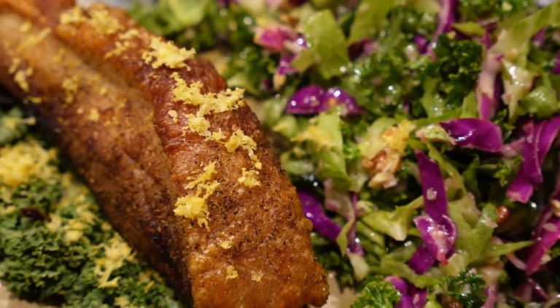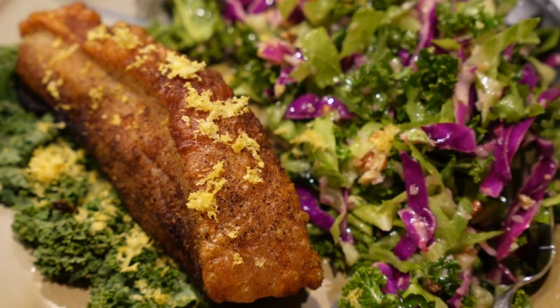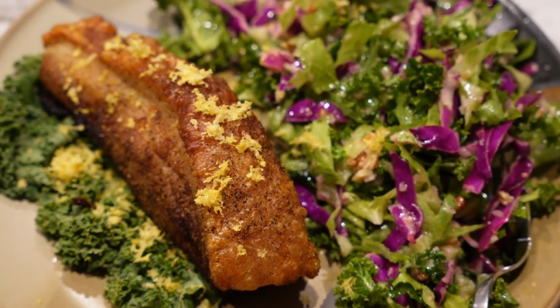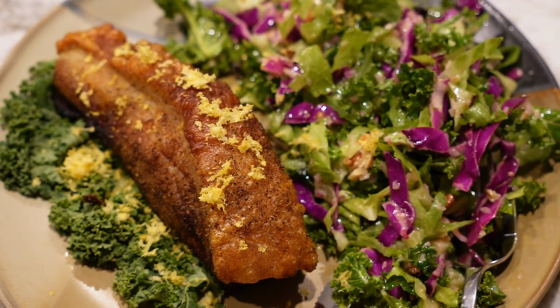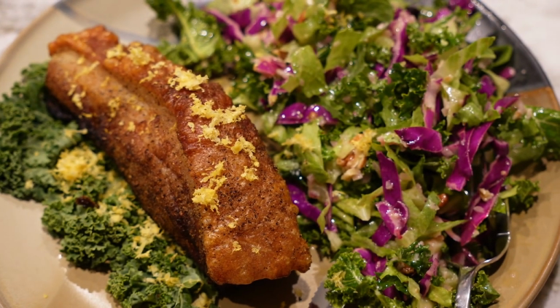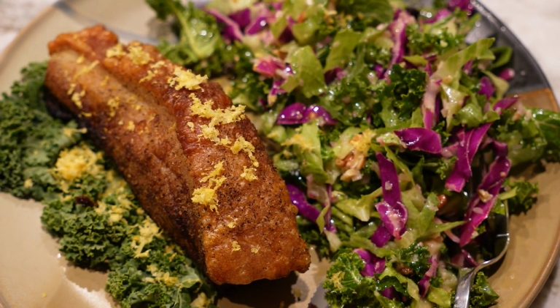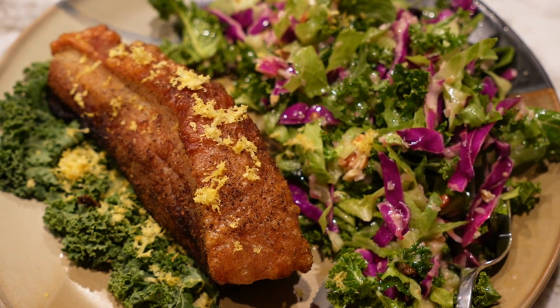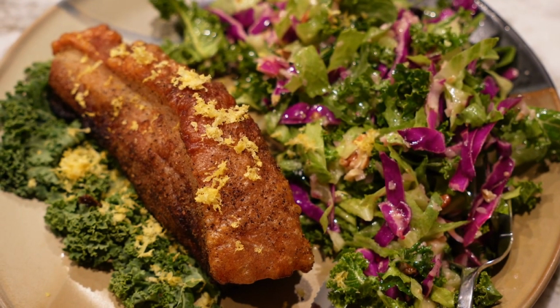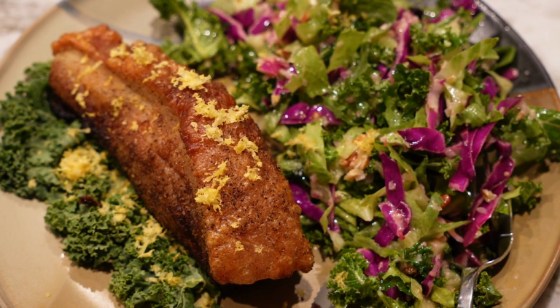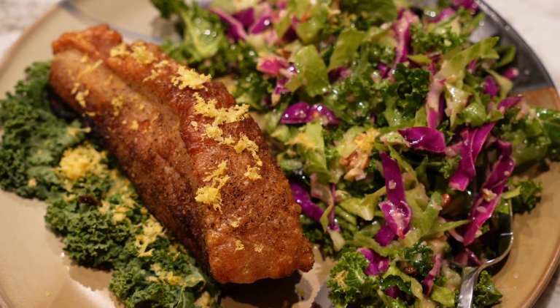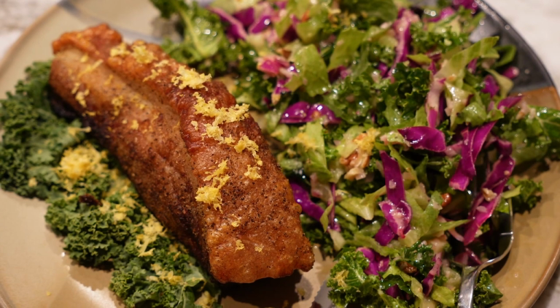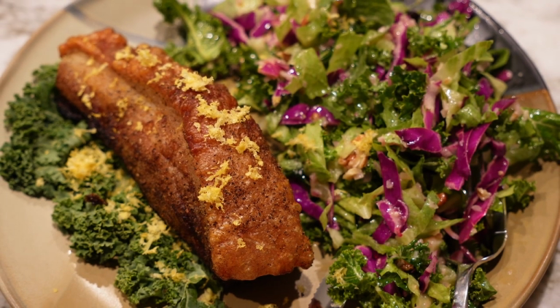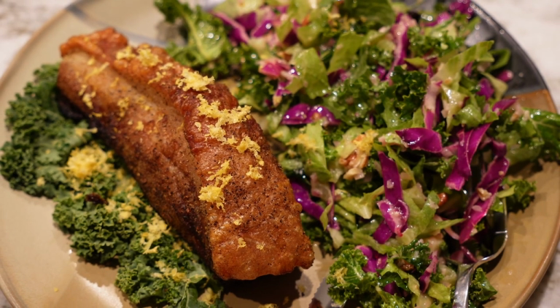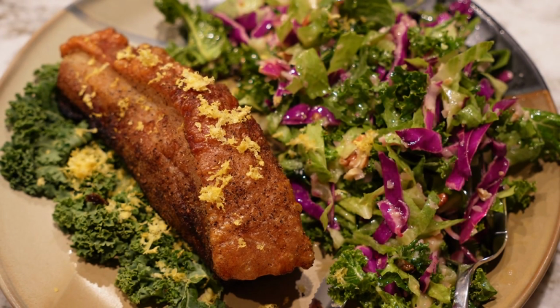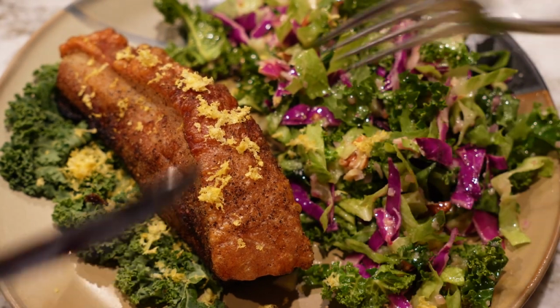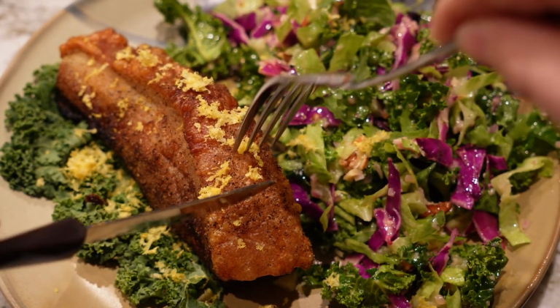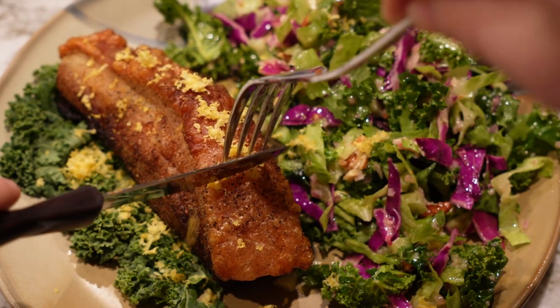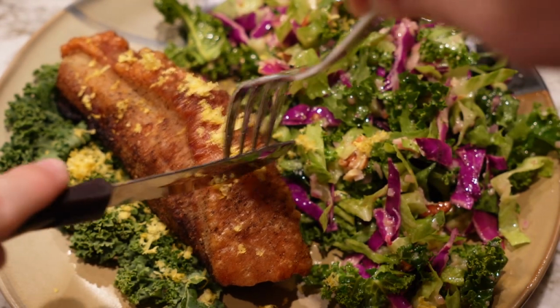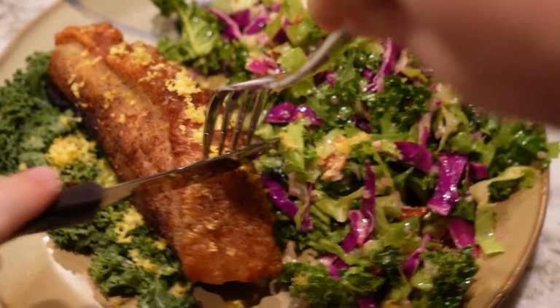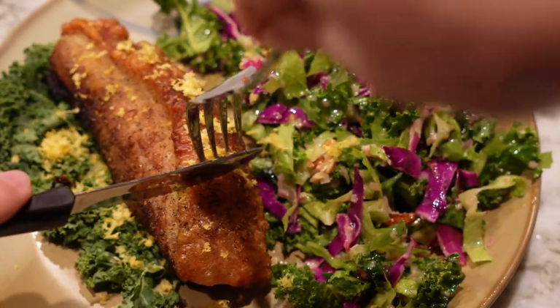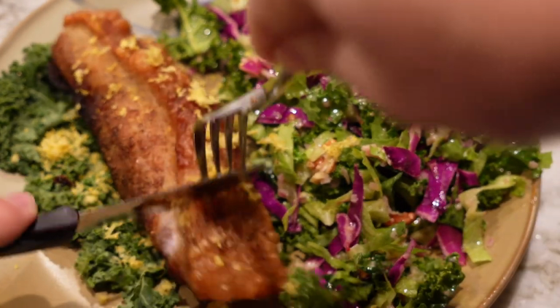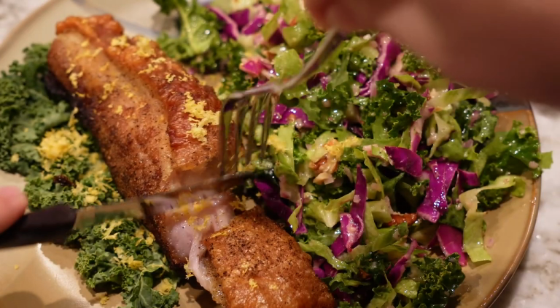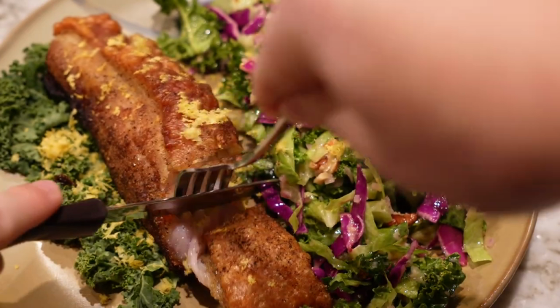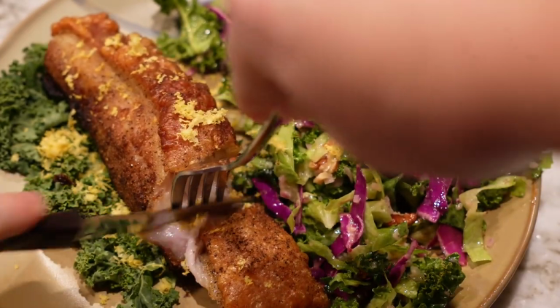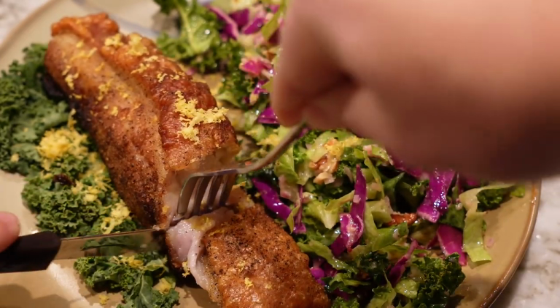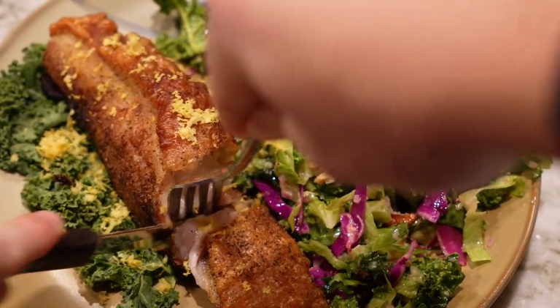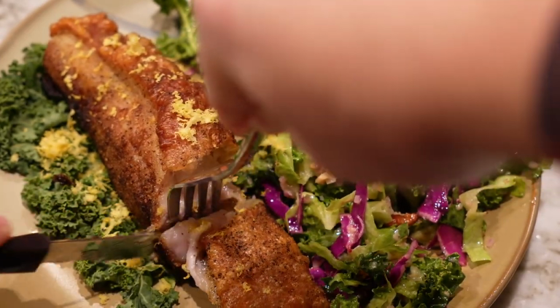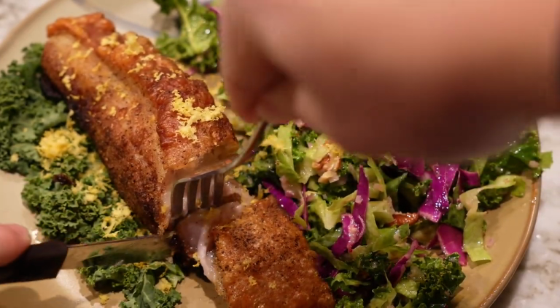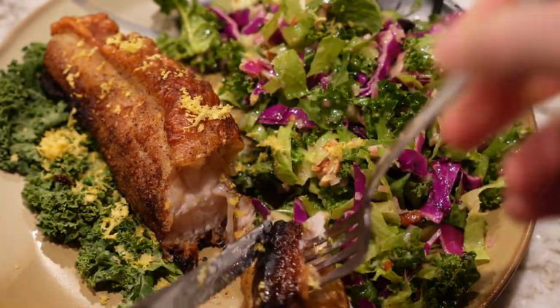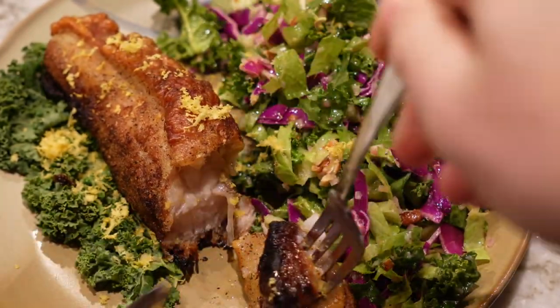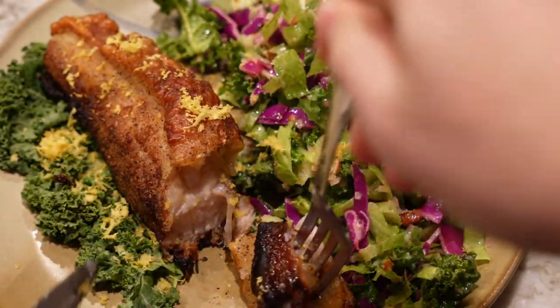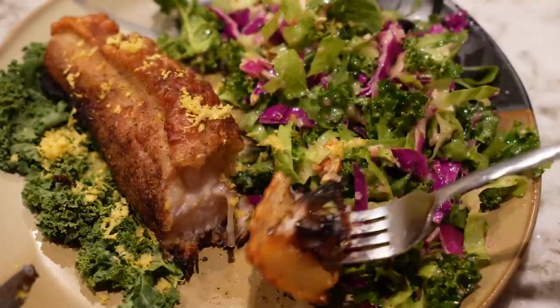Here's a close-up of the pork belly, and this is honestly so tasty. On my first bite I tried to just cut into it, and once you got through that crispy exterior the inside was literally just melted. It was so good.